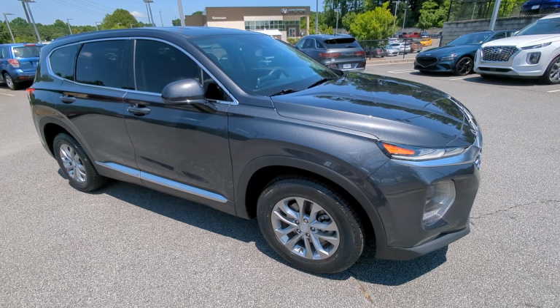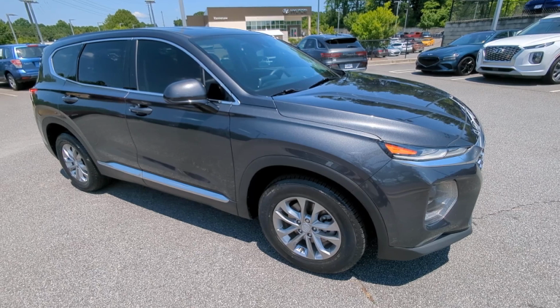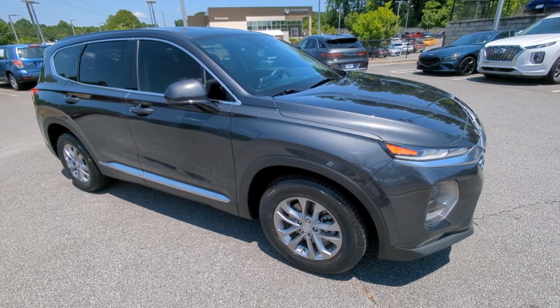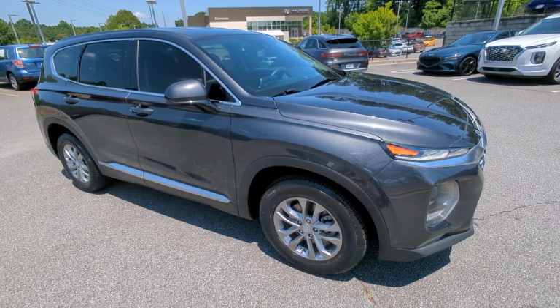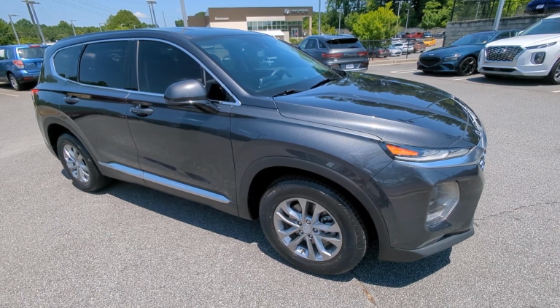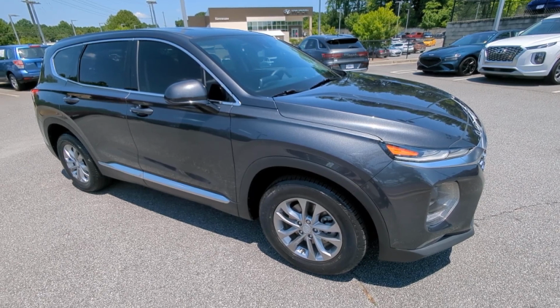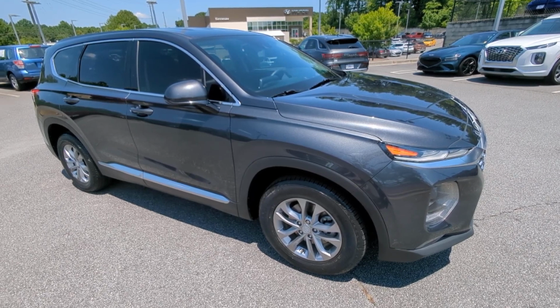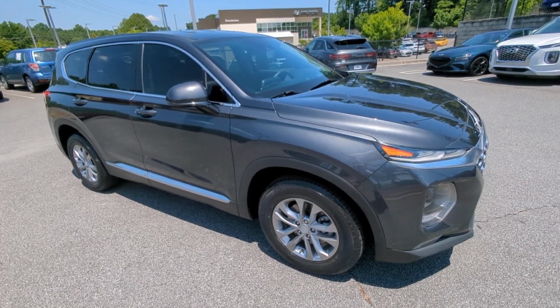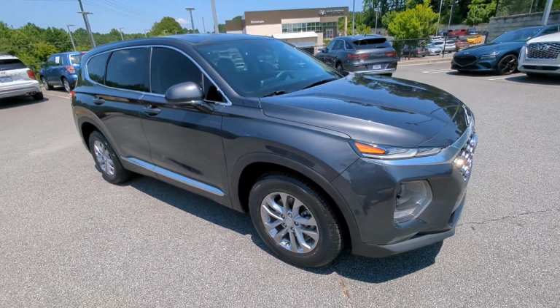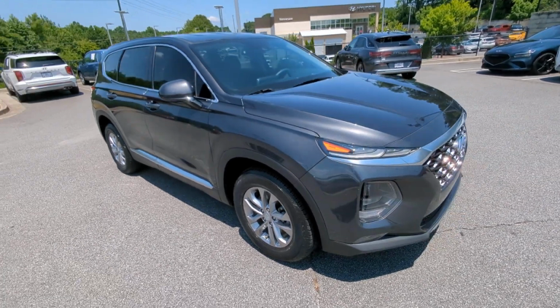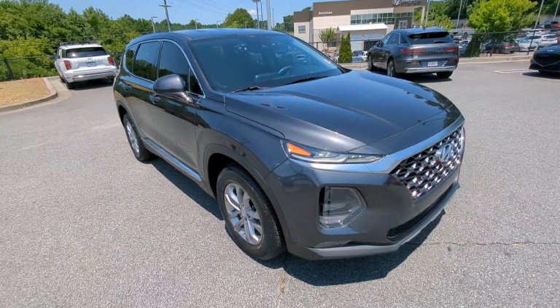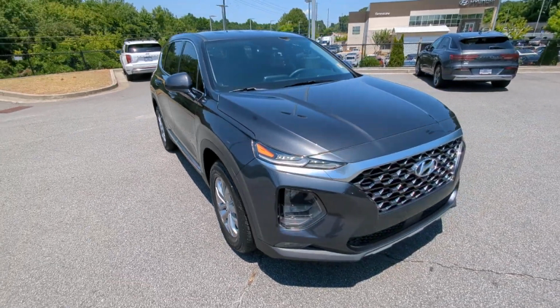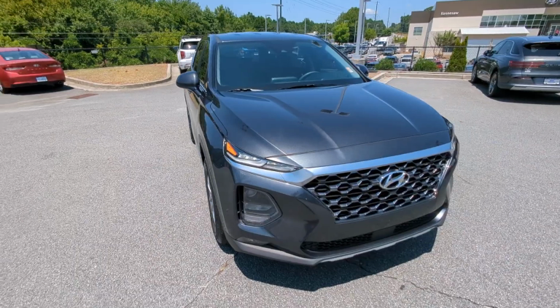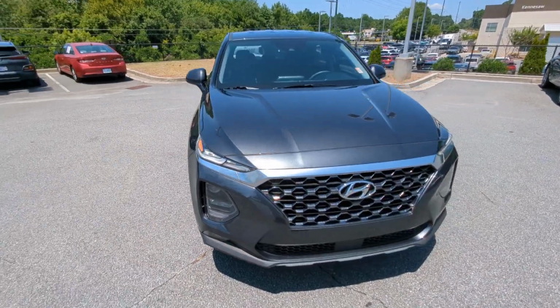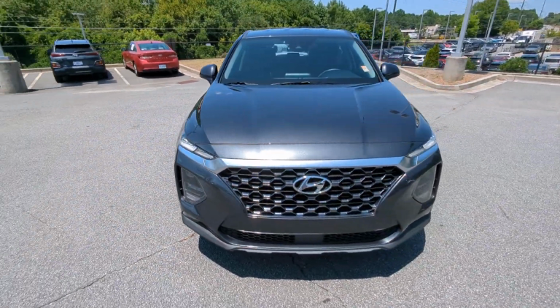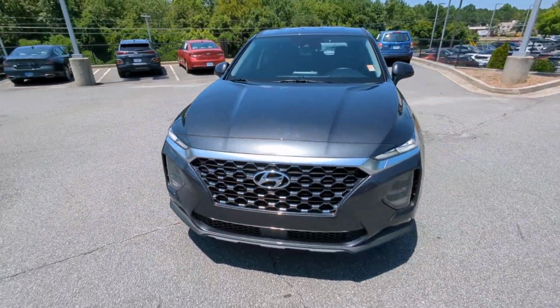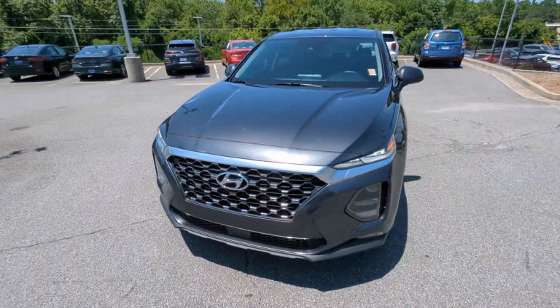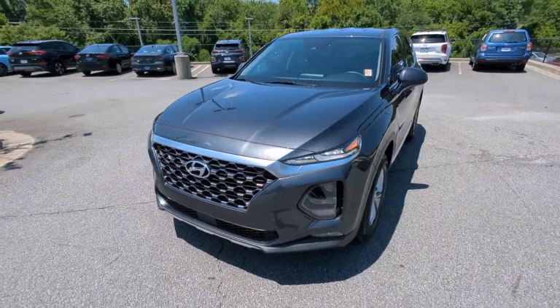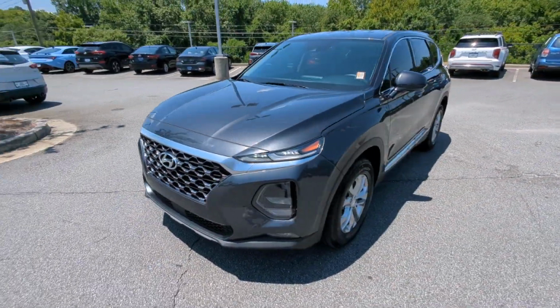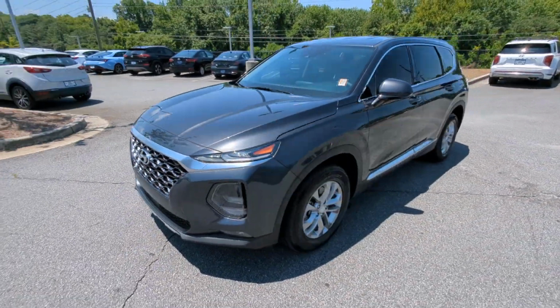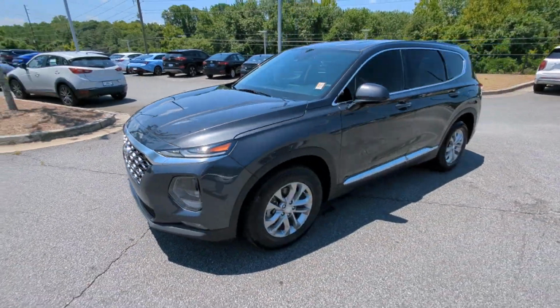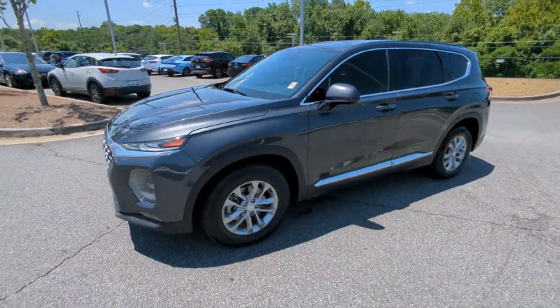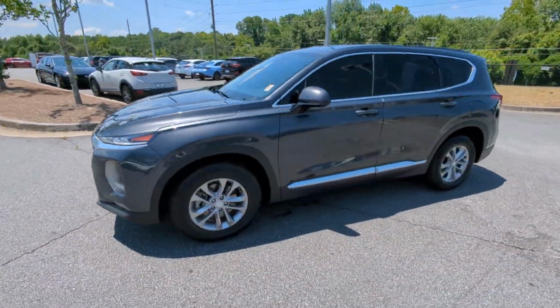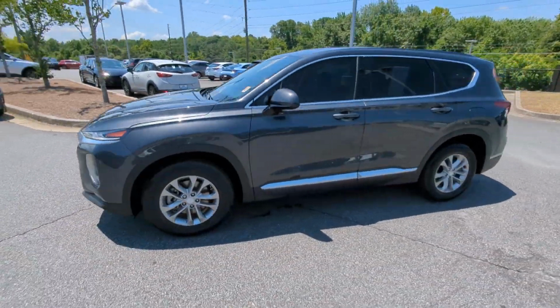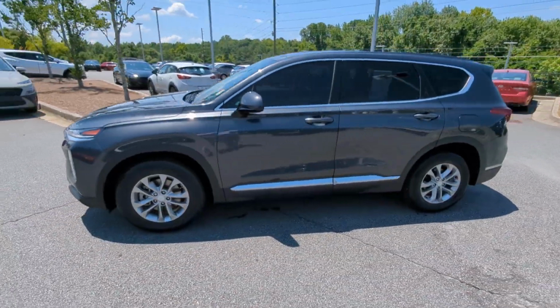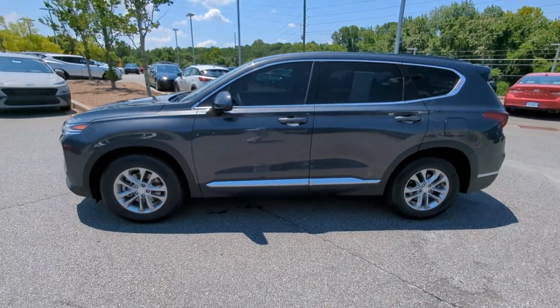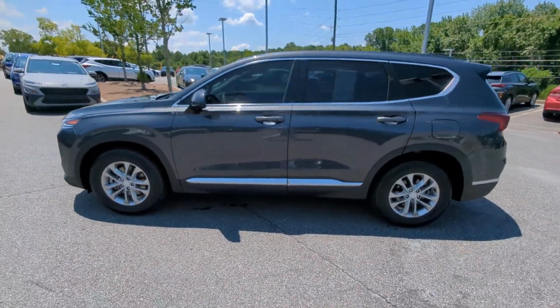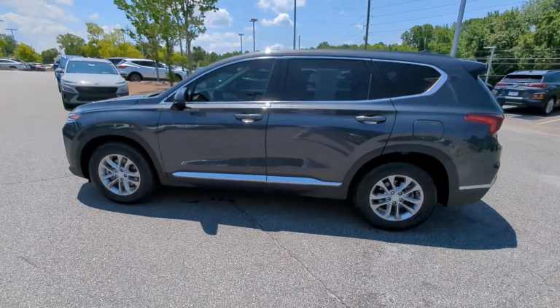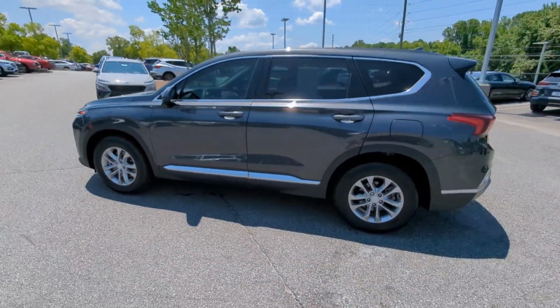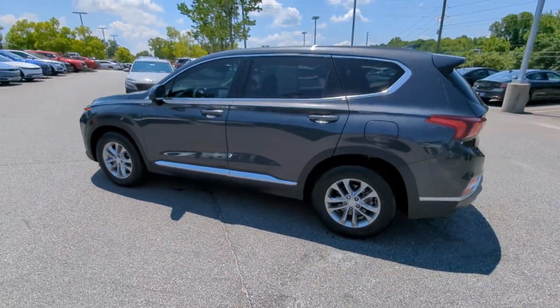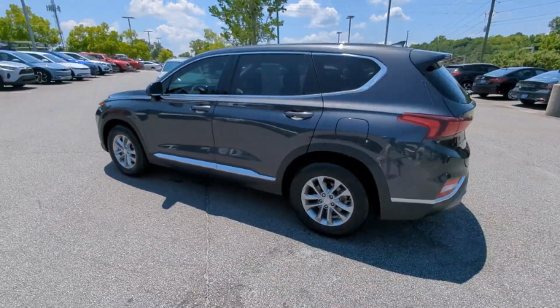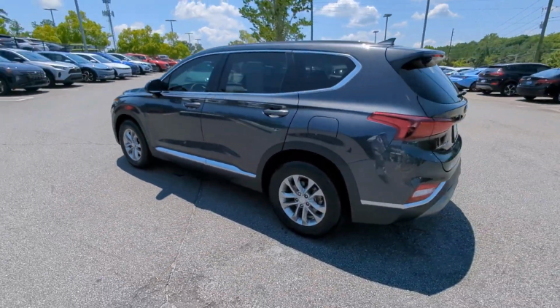You just found the 2020 Hyundai Santa Fe. With less than 50,000 miles on the odometer, this vehicle stands out from the rest. Relax and enjoy the road trip in this convenient, well-equipped Santa Fe.